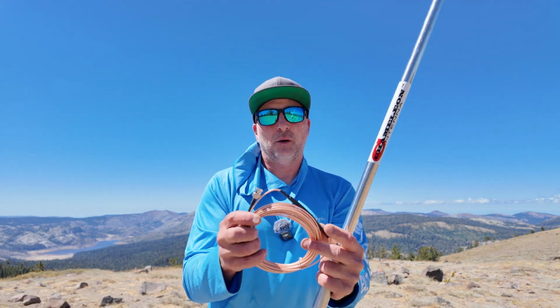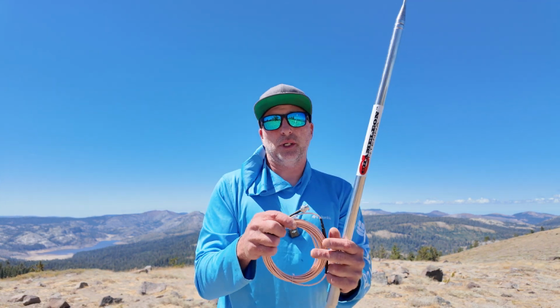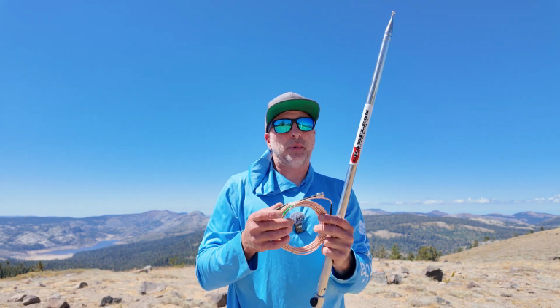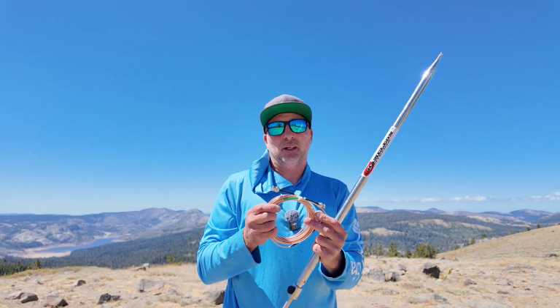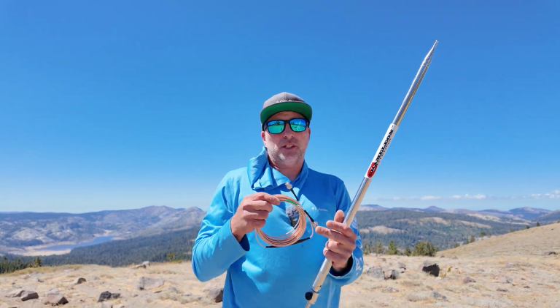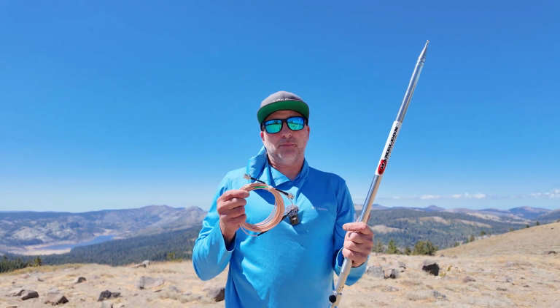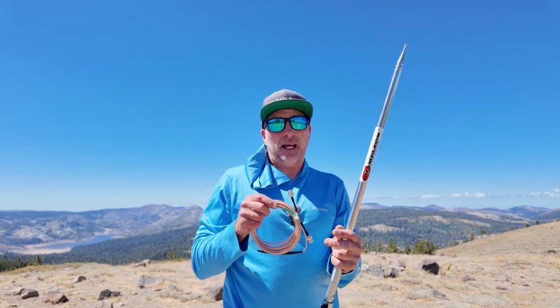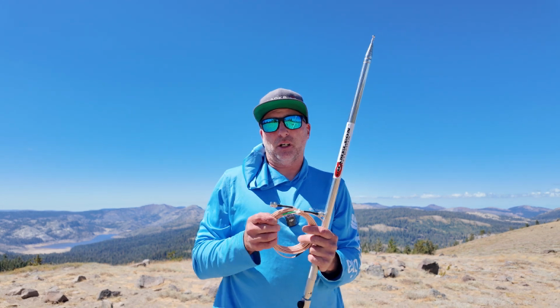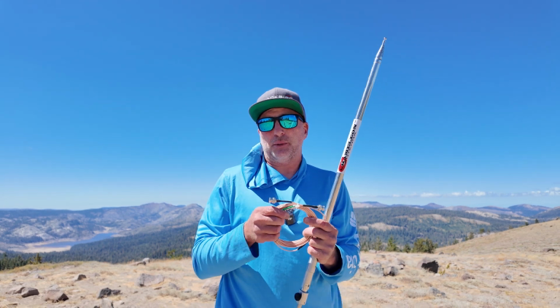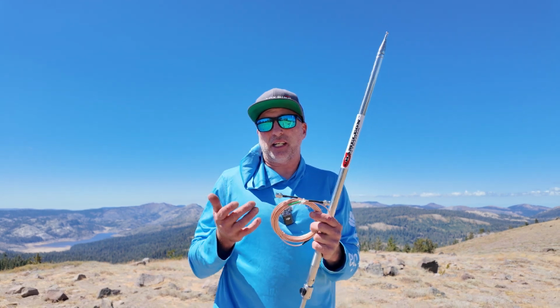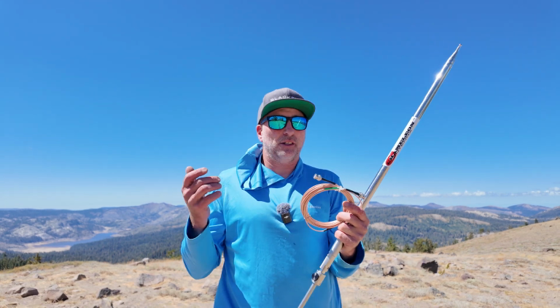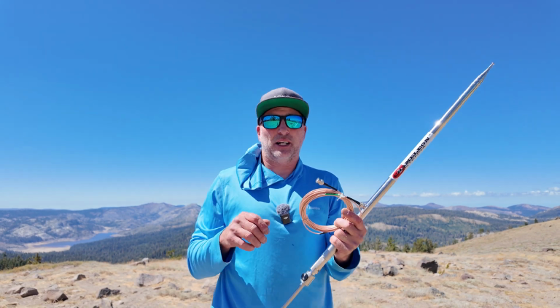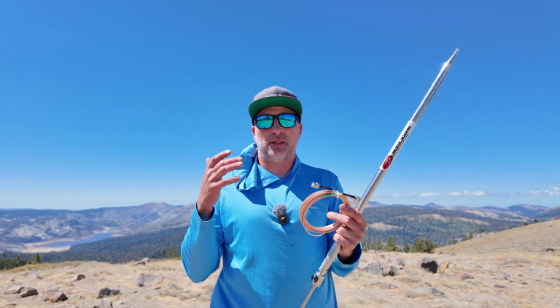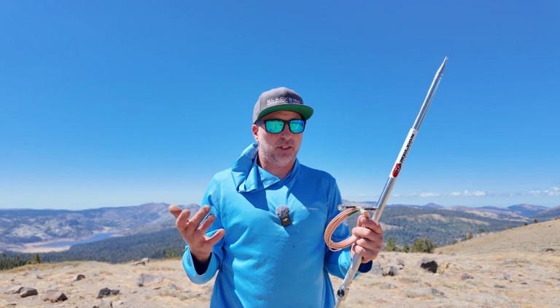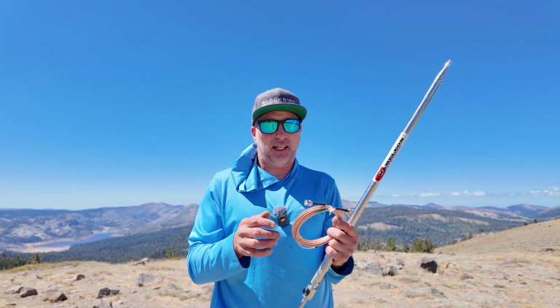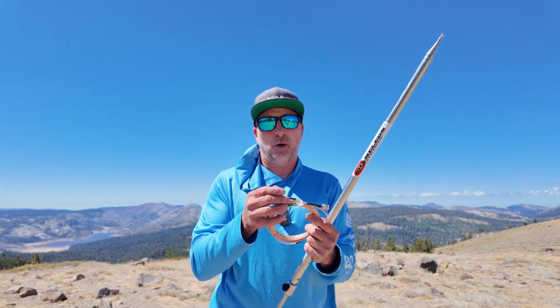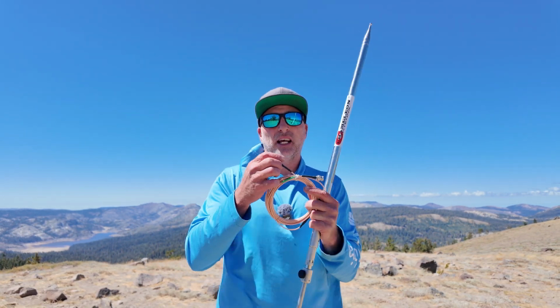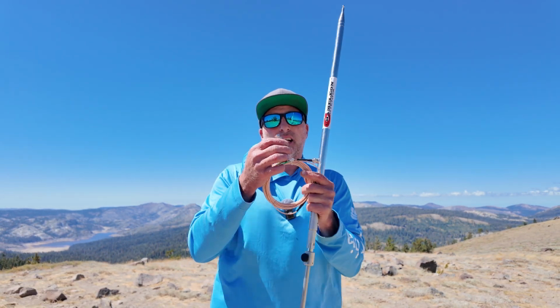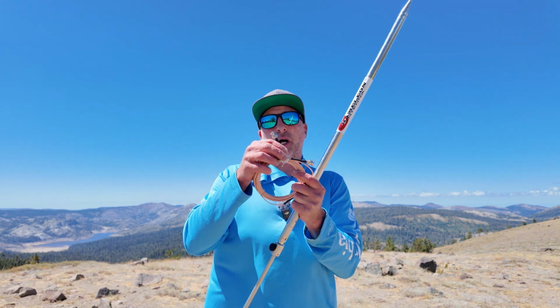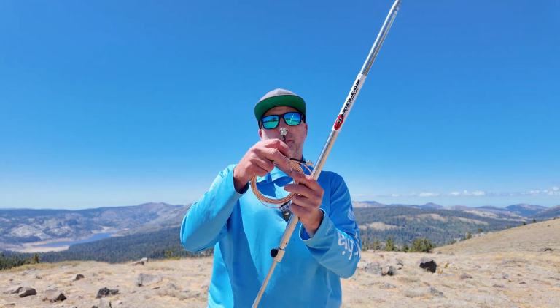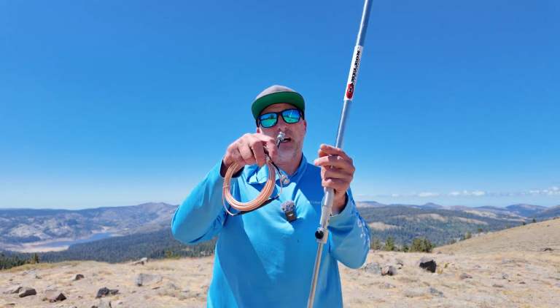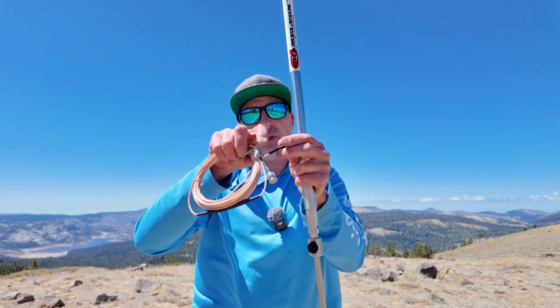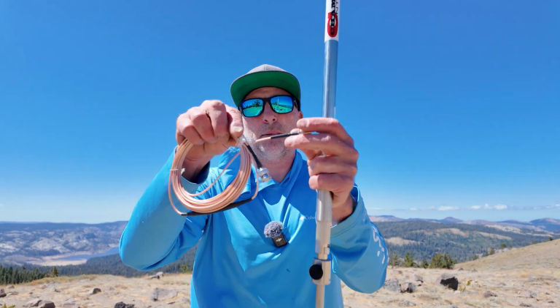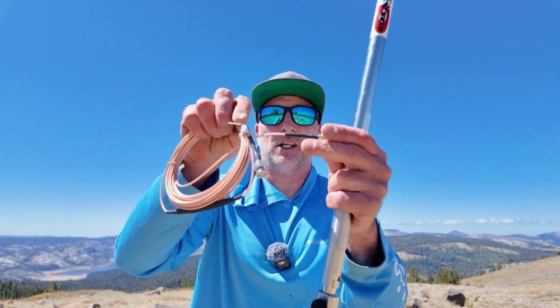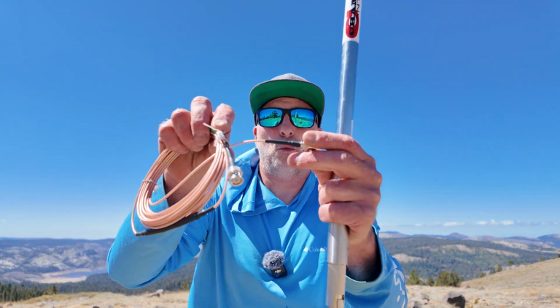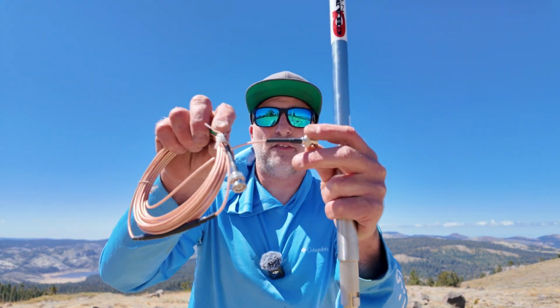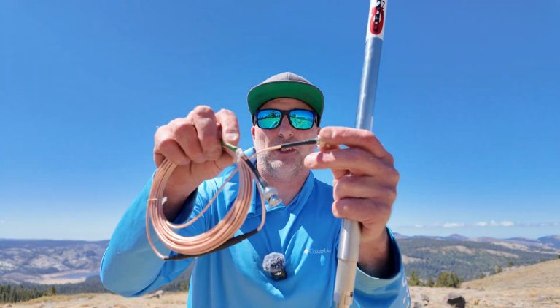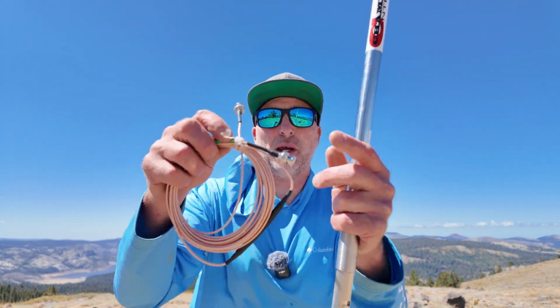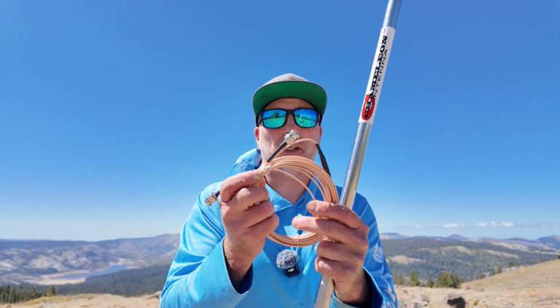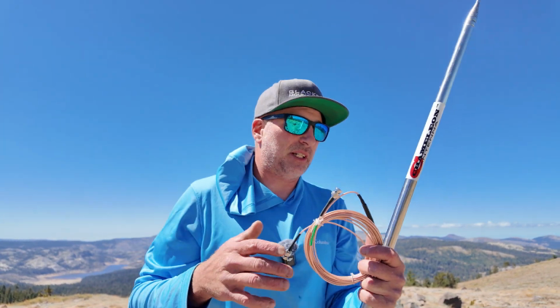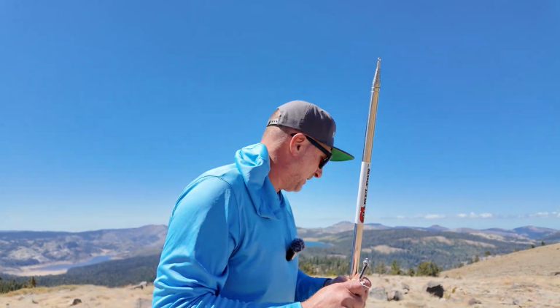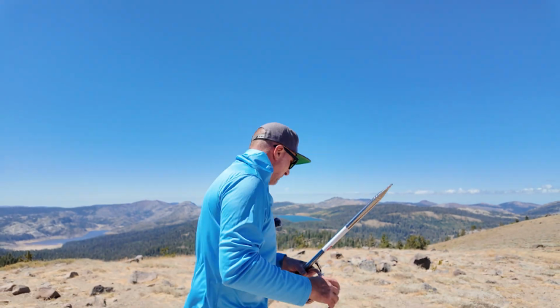I was doing a DIY choke with some cheap Amazon RG316, doing eight or nine wraps. I was losing a lot of length in my coax, and I had problems with it pulling out. The shrink wrap on the Chameleon RG316 goes down way further and they seem way beefier, so I'm excited to hook that up.